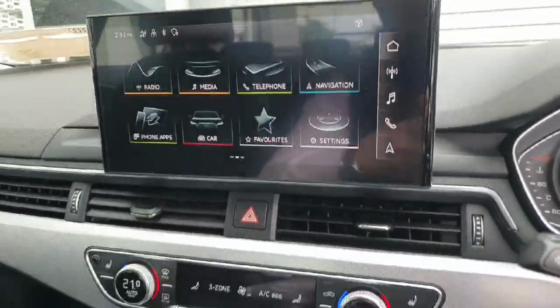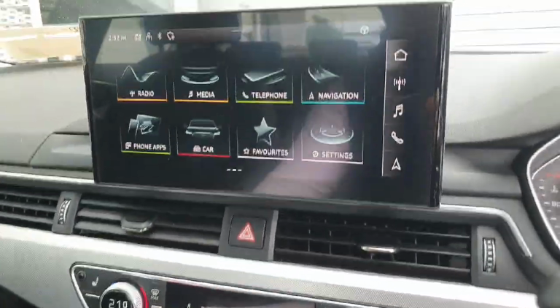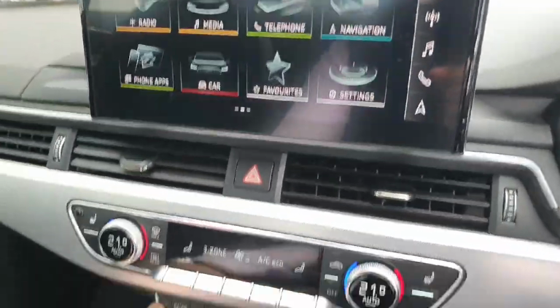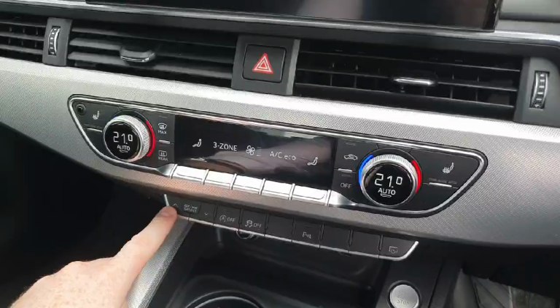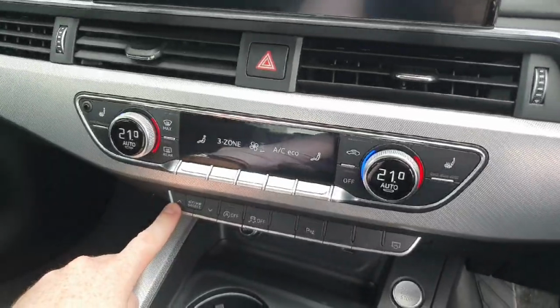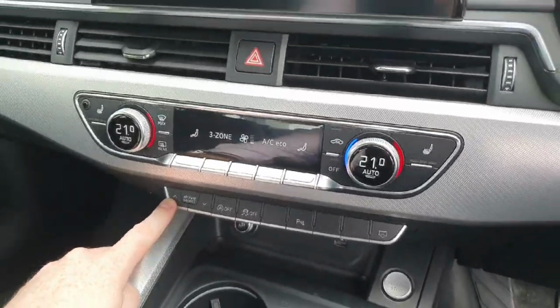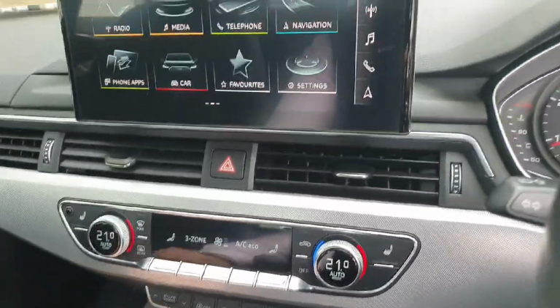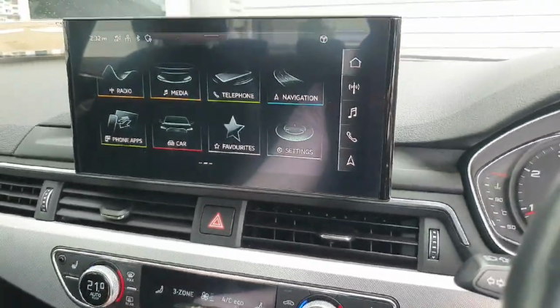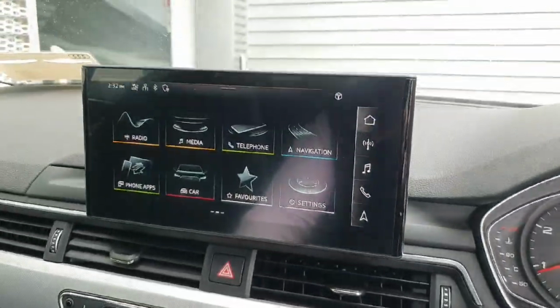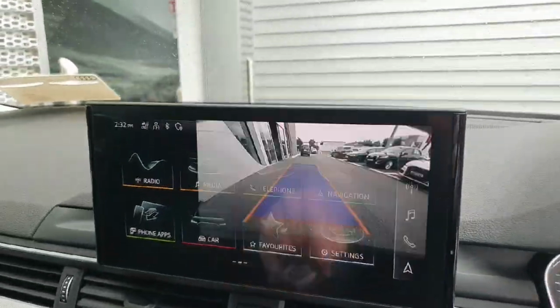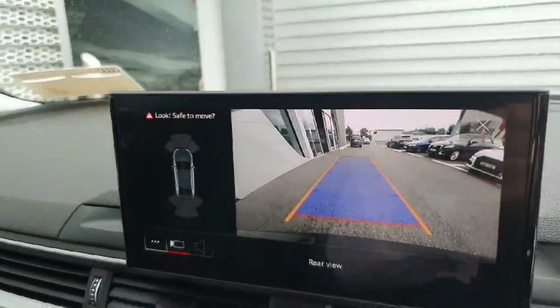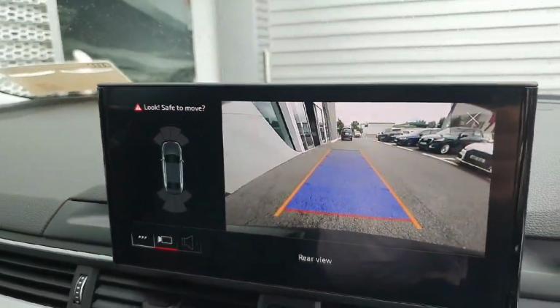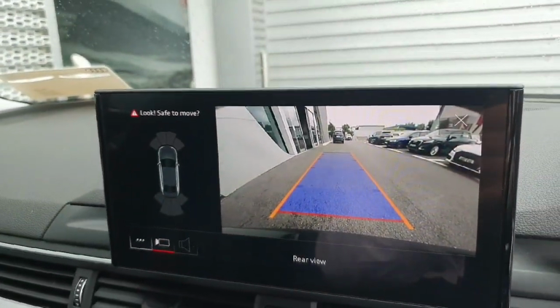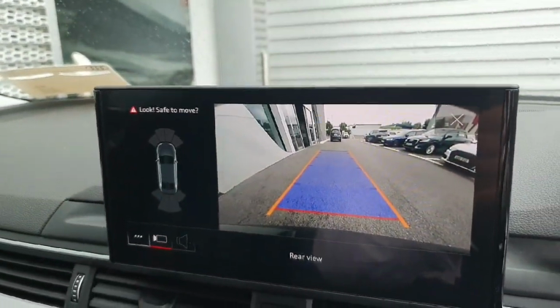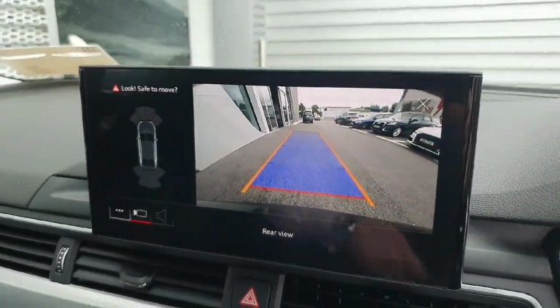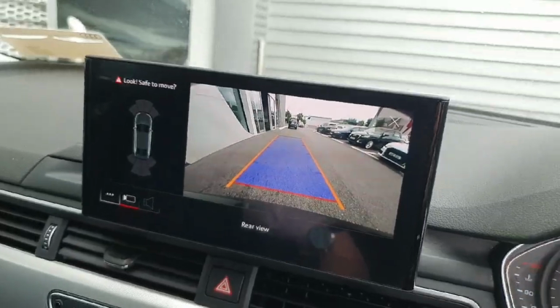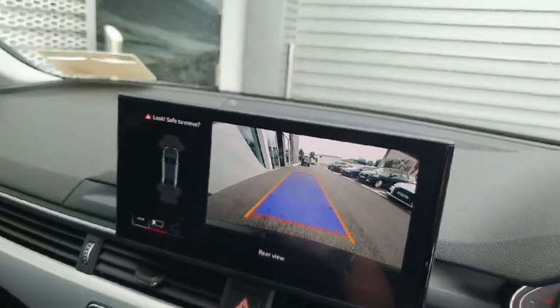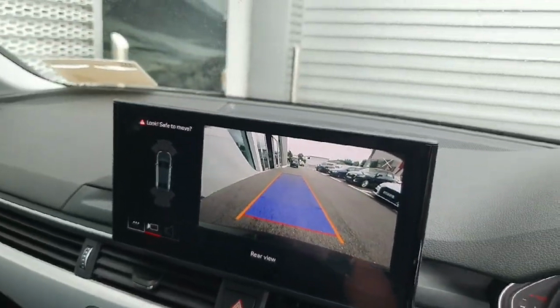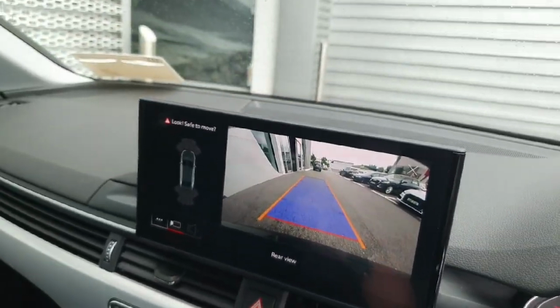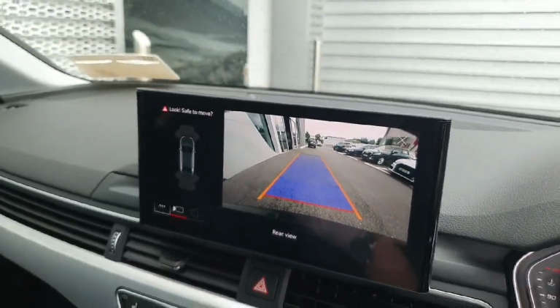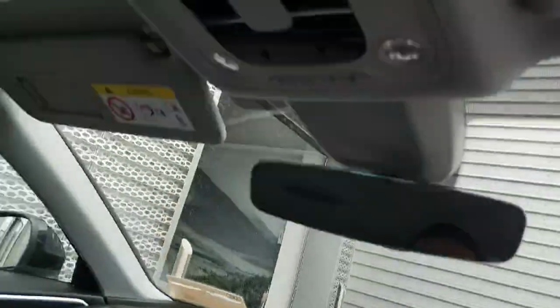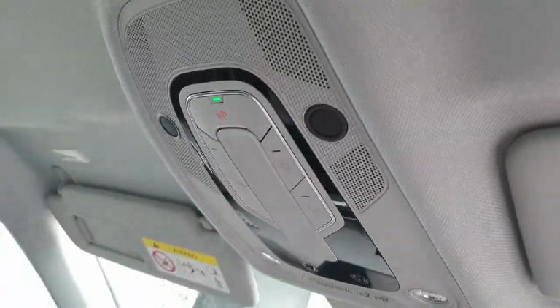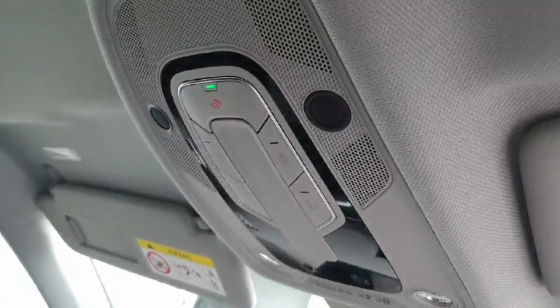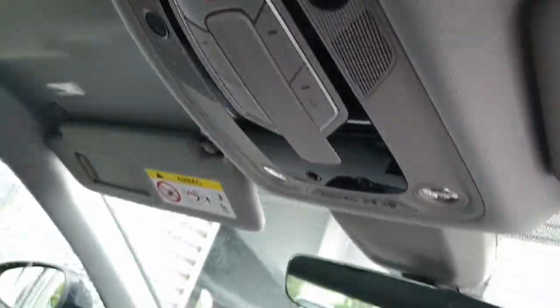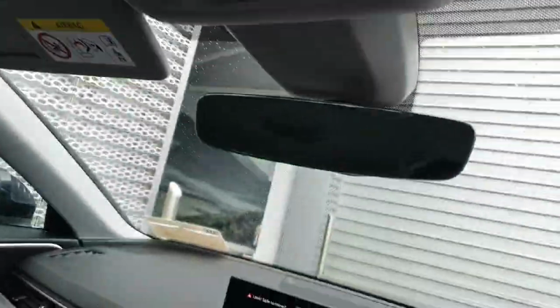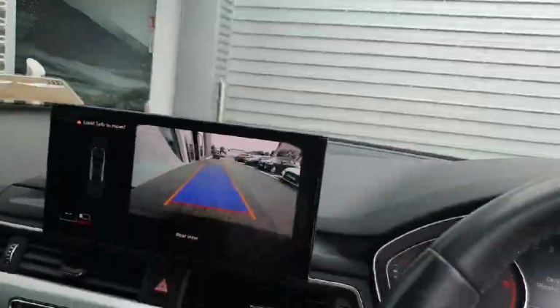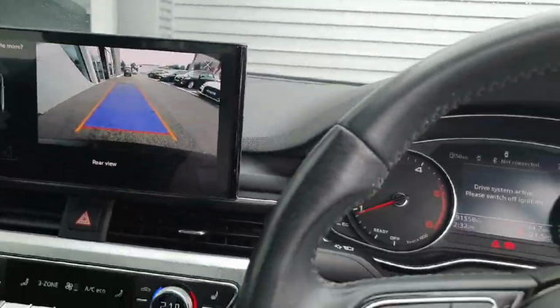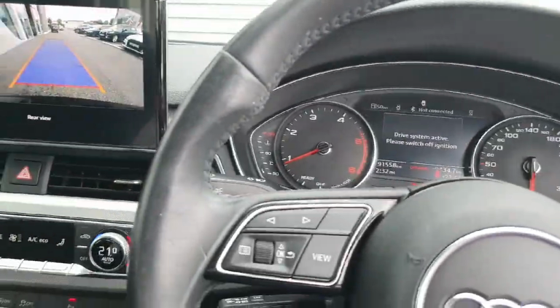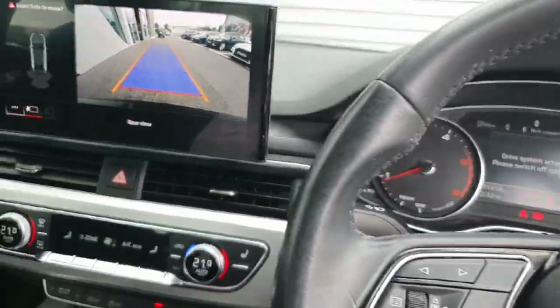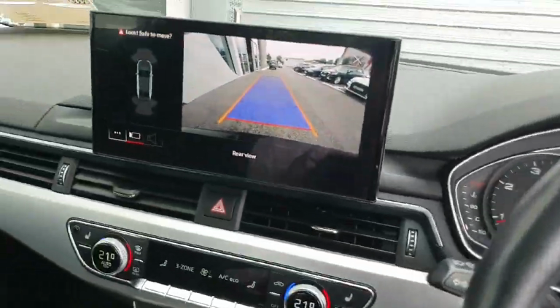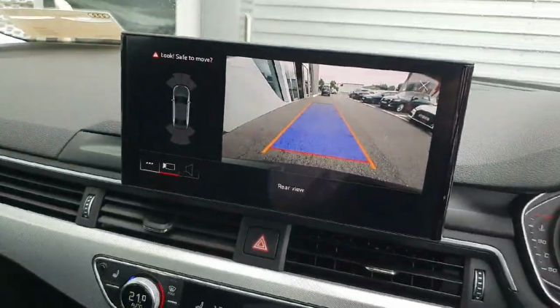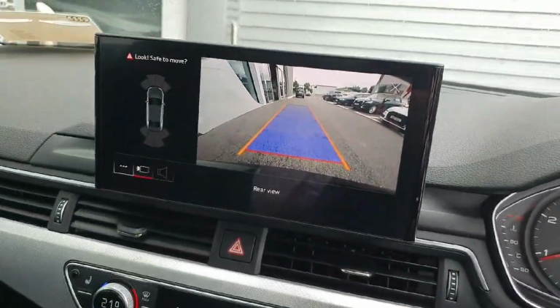You also have your Audi drive select to adjust your steering and suspension on the vehicle, as well as an incredibly visible reversing camera with front parking sensors. Safety features include your active lane assist and SOS functions, and this vehicle has 91,000 kilometers on its clock.